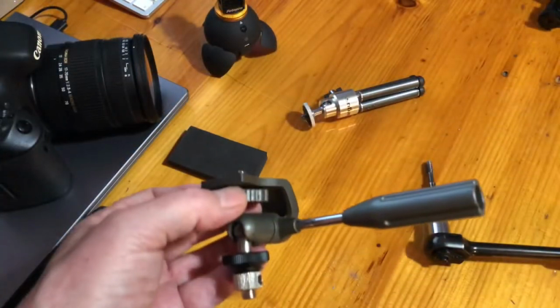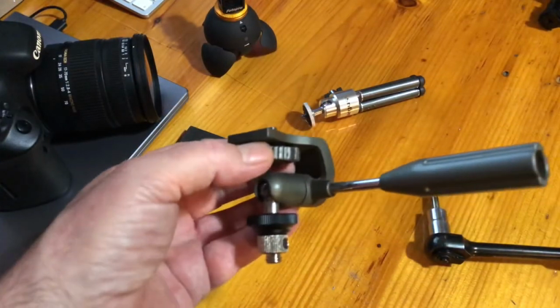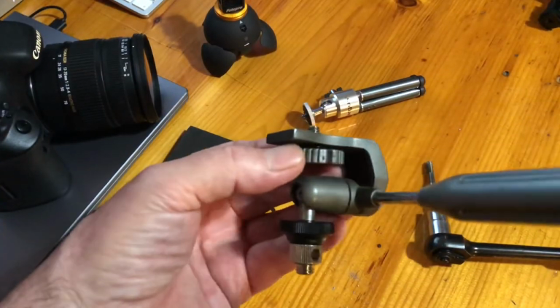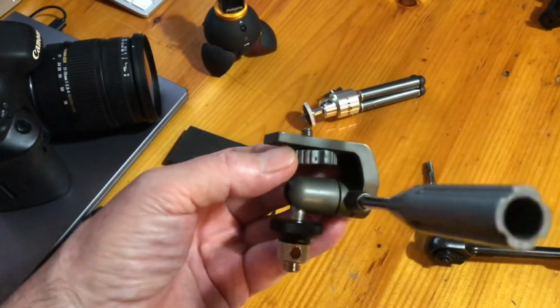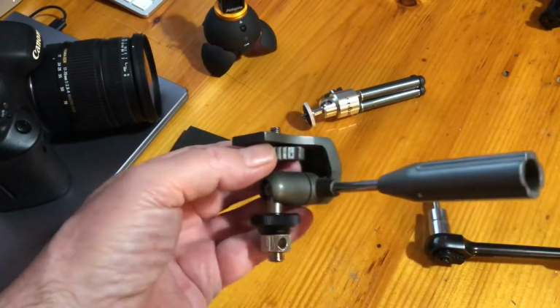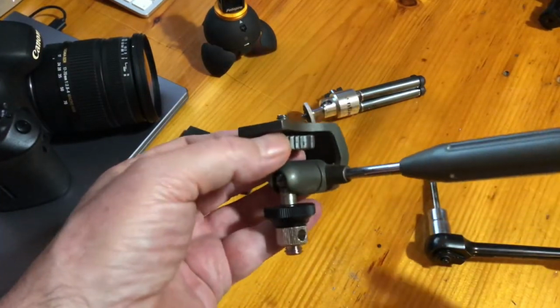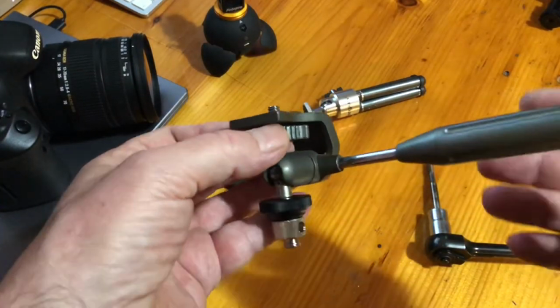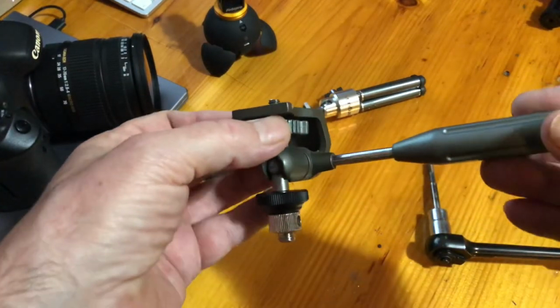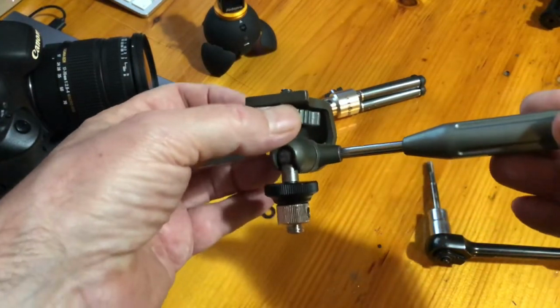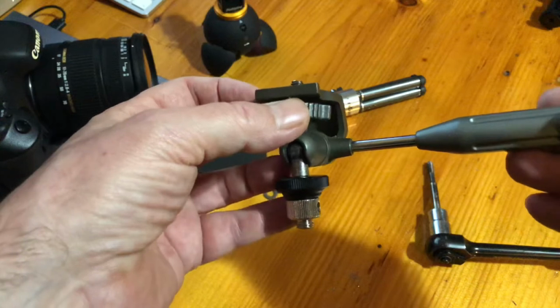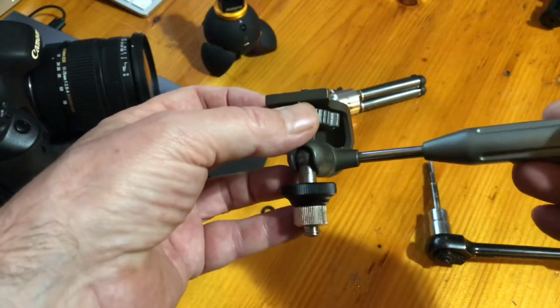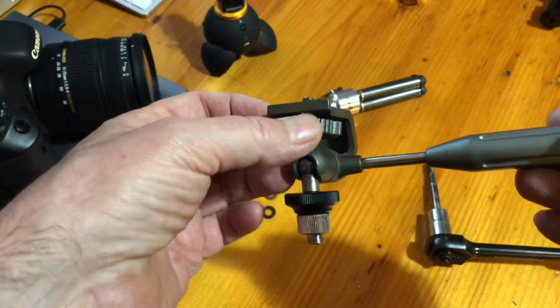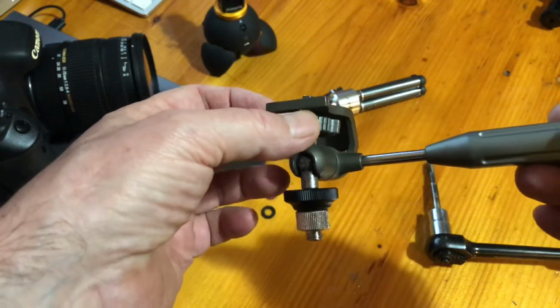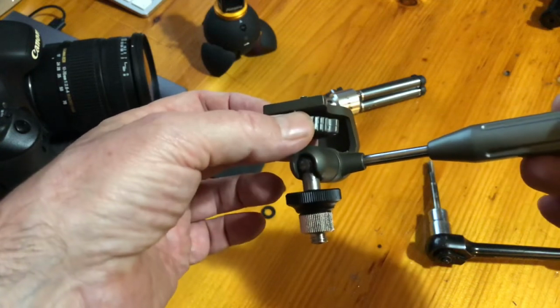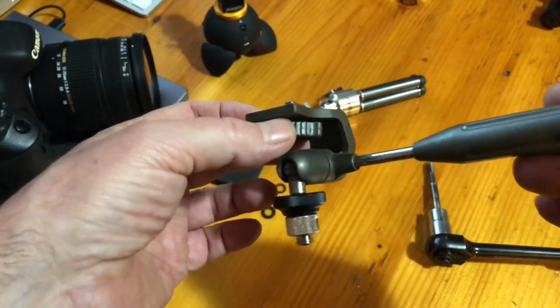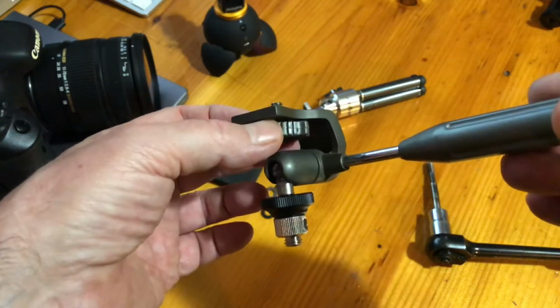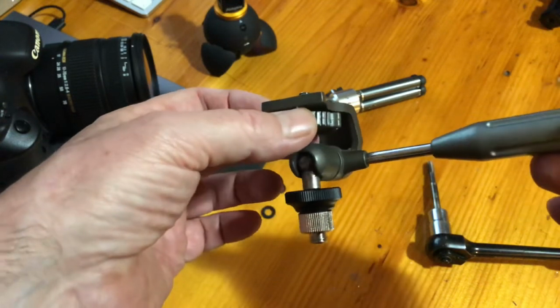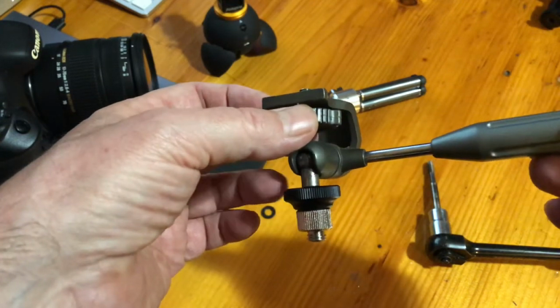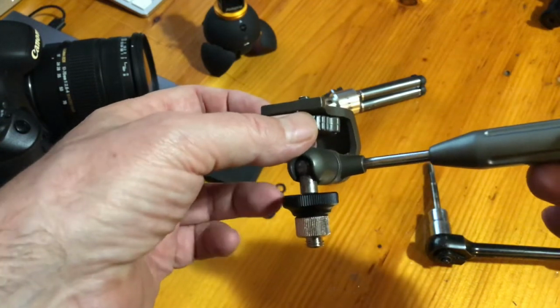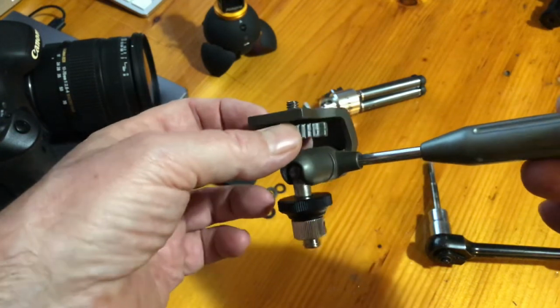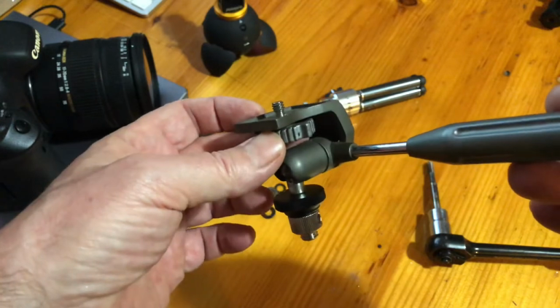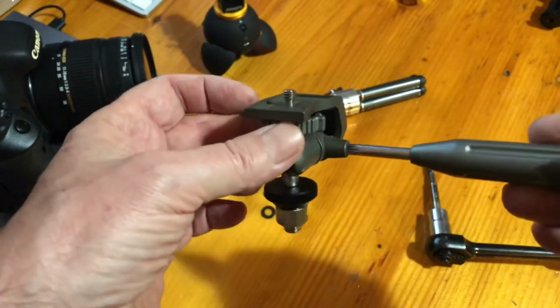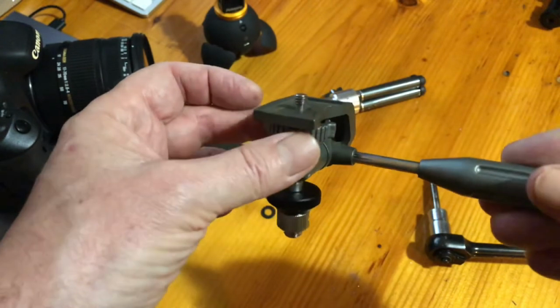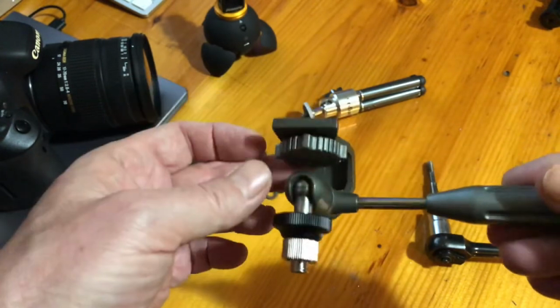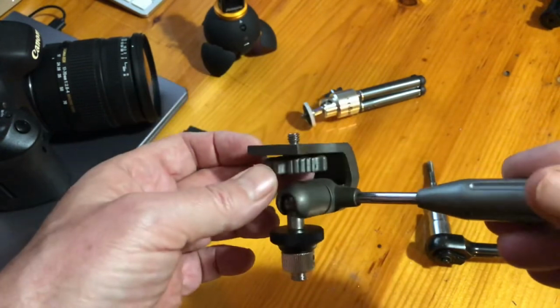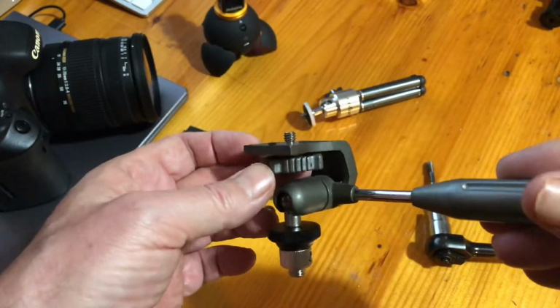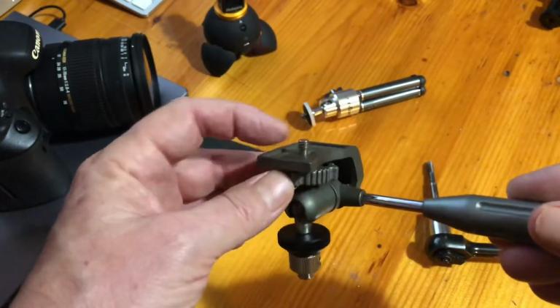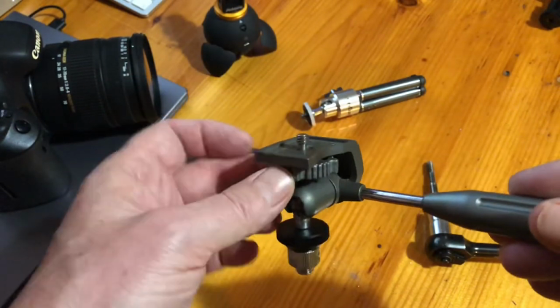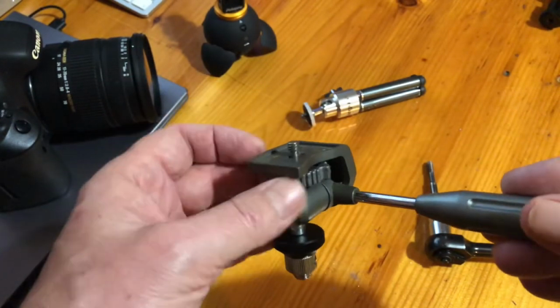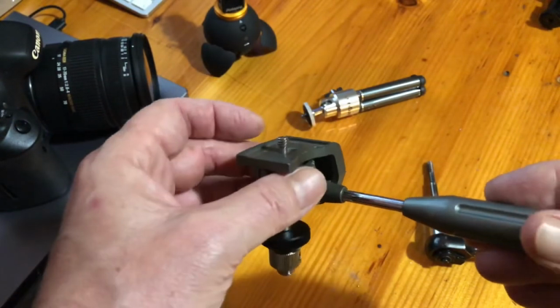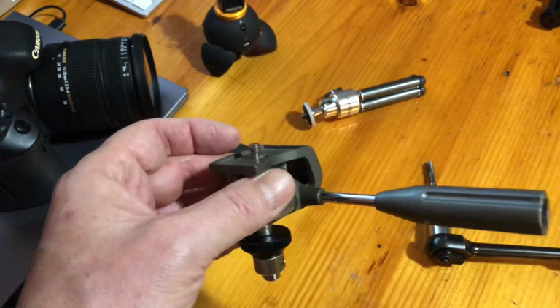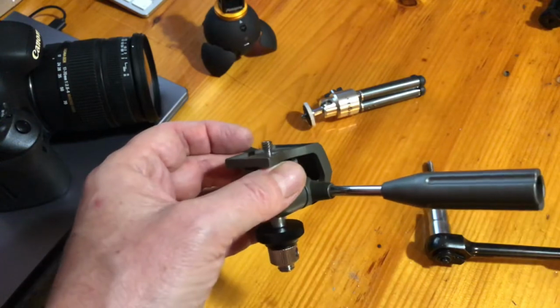I don't know if the time-lapse thing worked, but the job was very easy. I just ran the tap into the ball head base and then screwed in the adapter and we're ready to go. Now I'll clean it up, cut the foam, and attach it to the dolly.